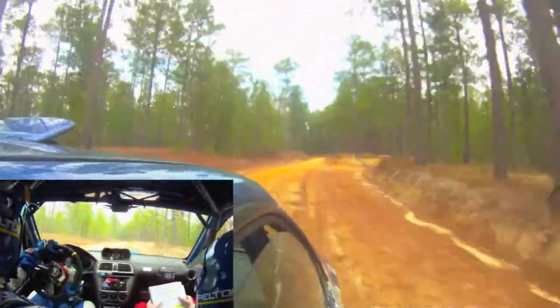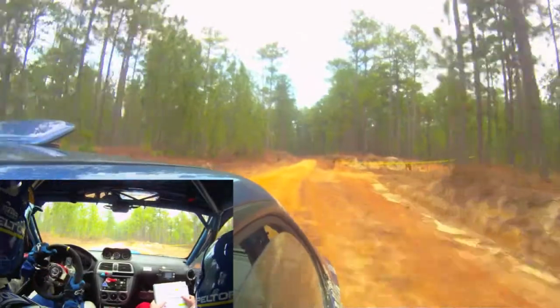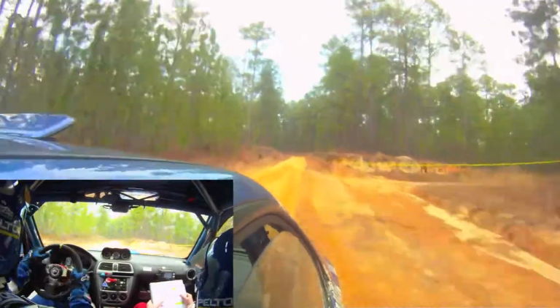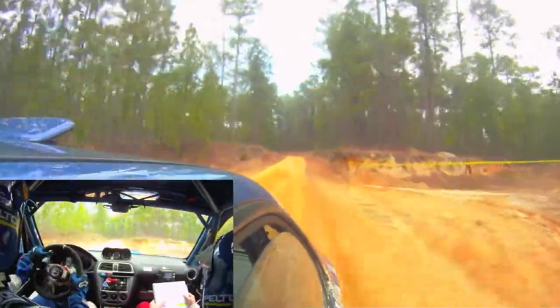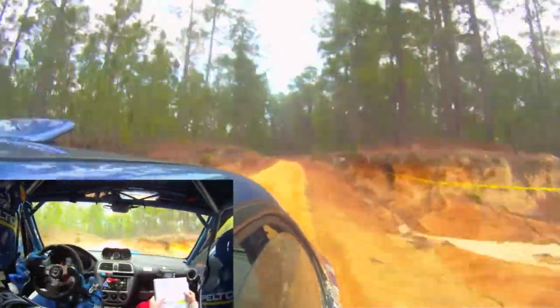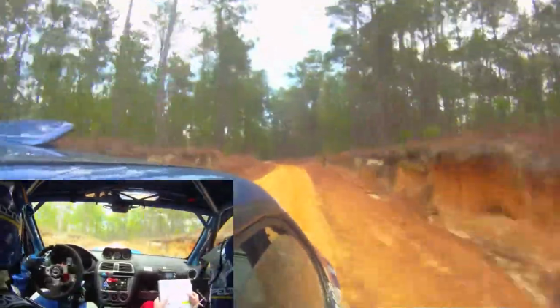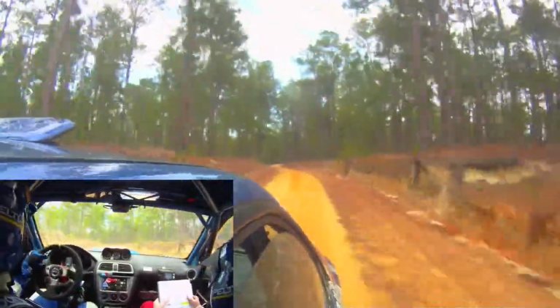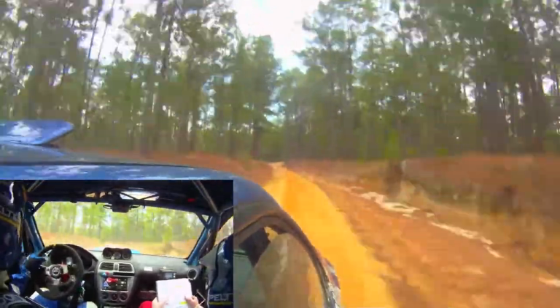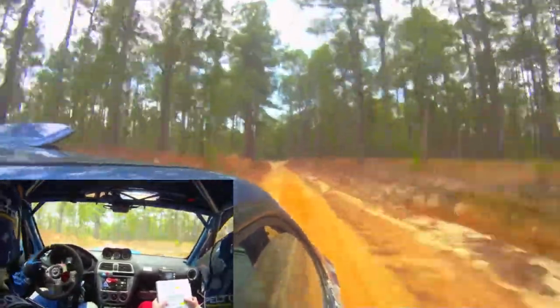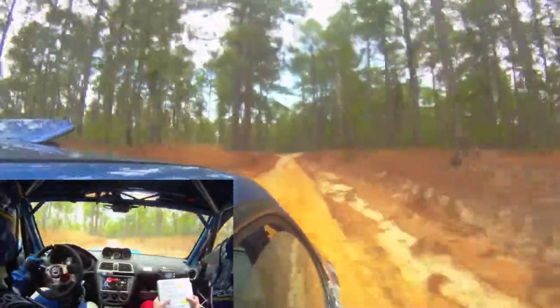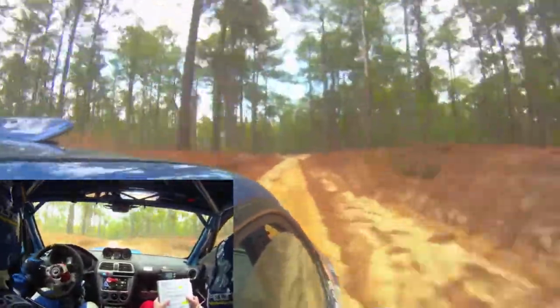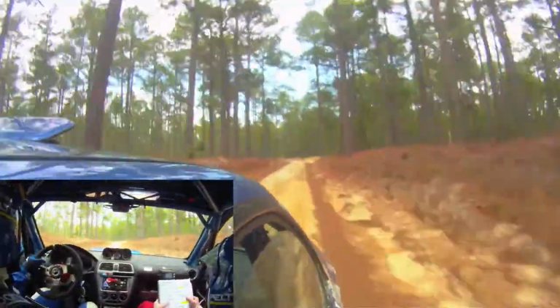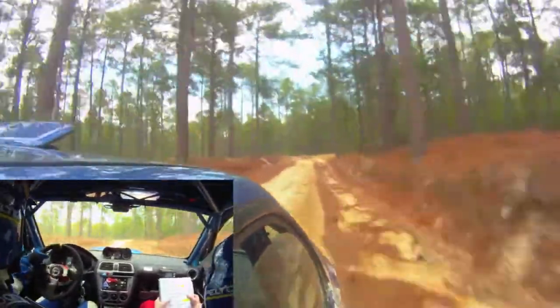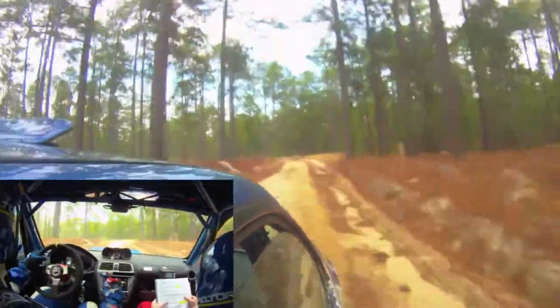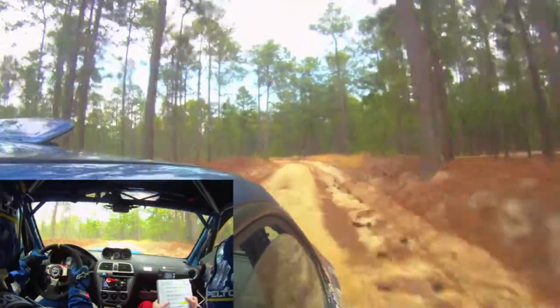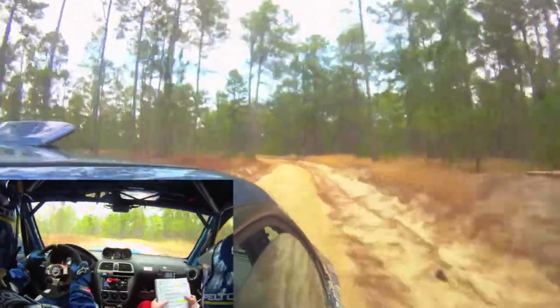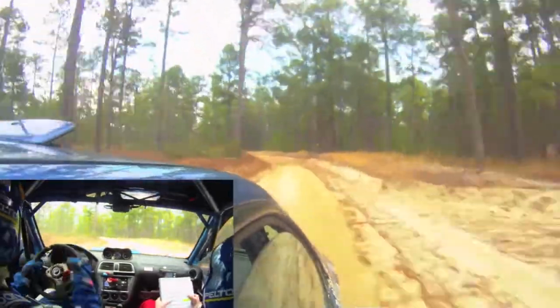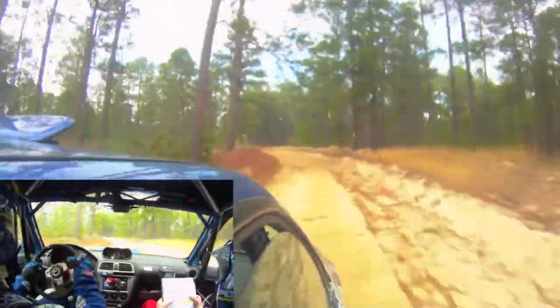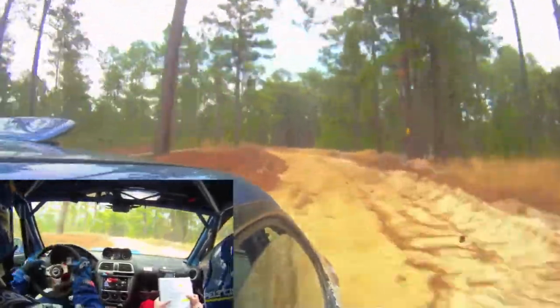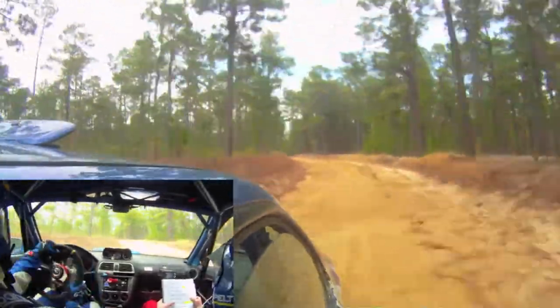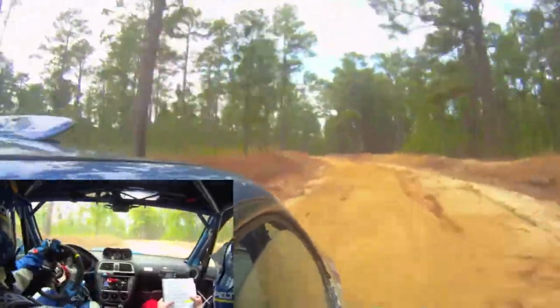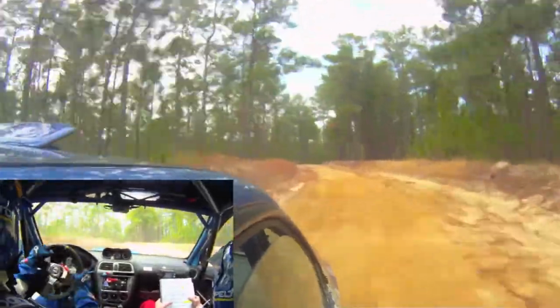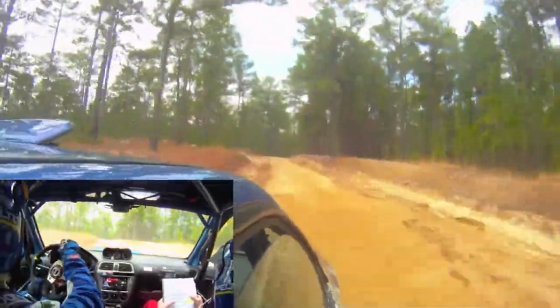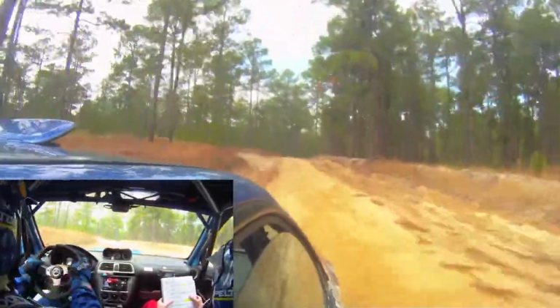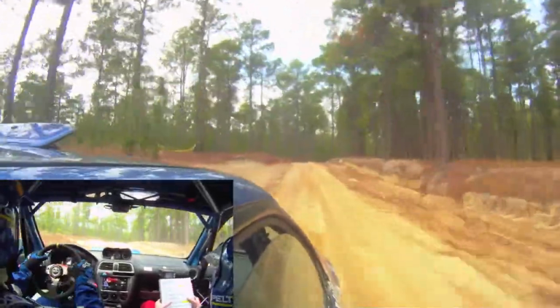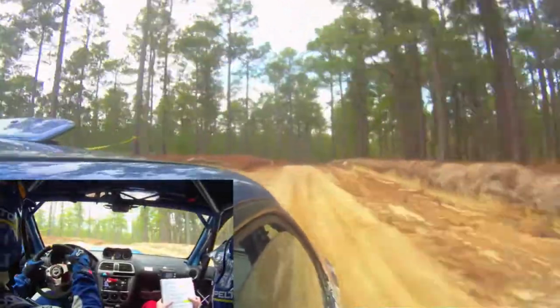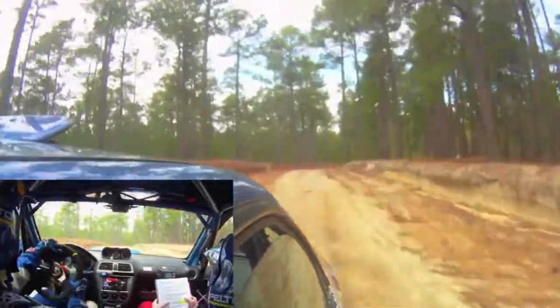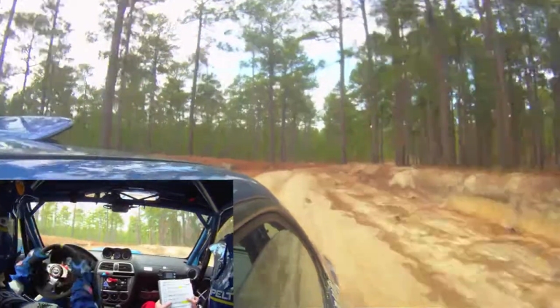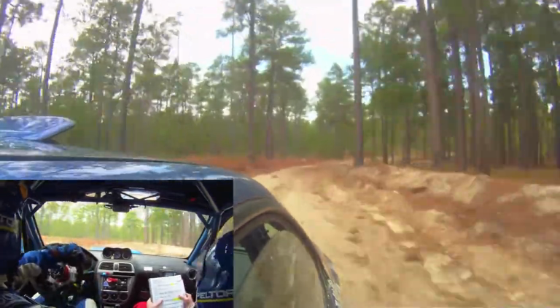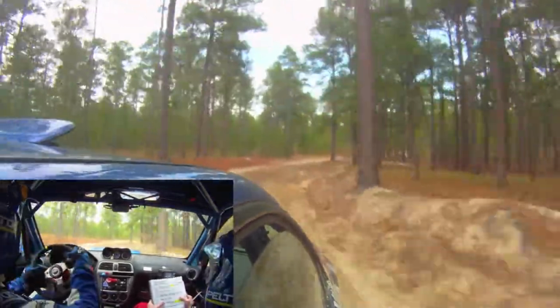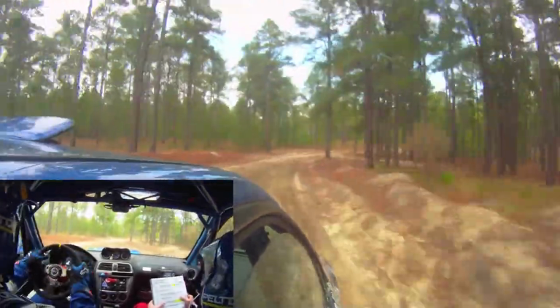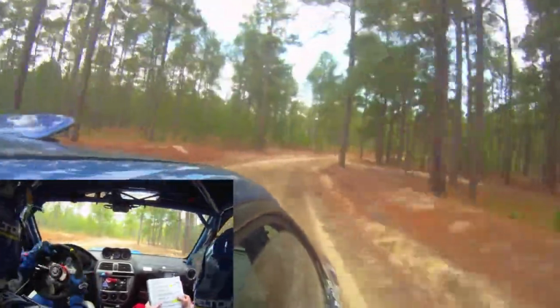Left 6 over crest, 100. Left 5, small crest into right 5, water, very long, 150. Left 4, water, very long, 150. No water.